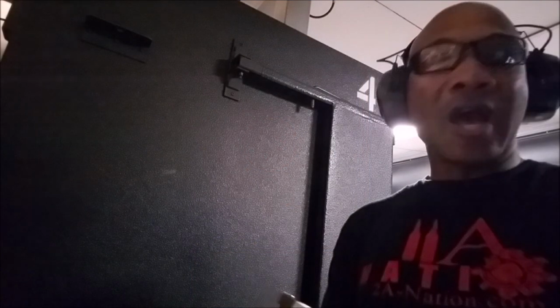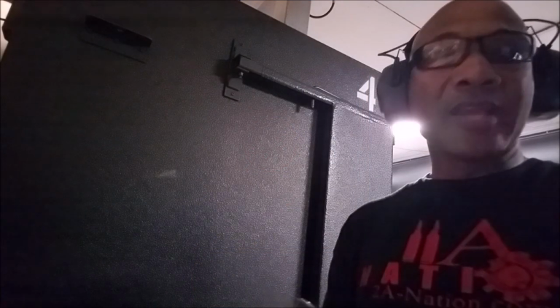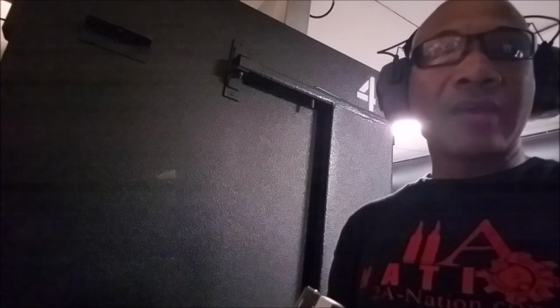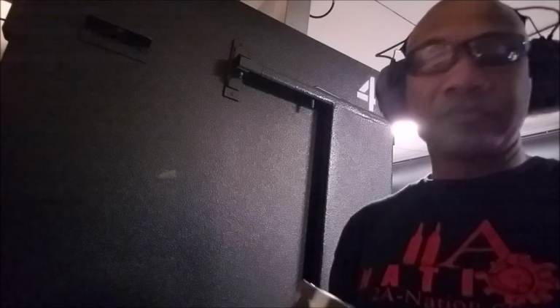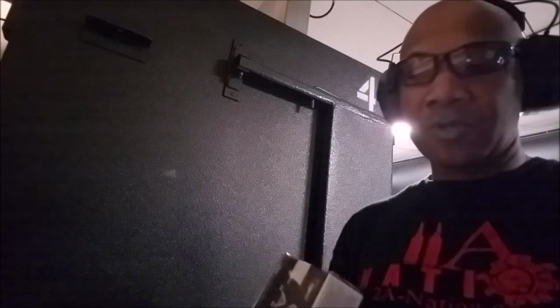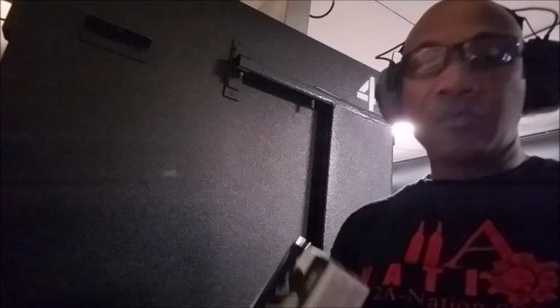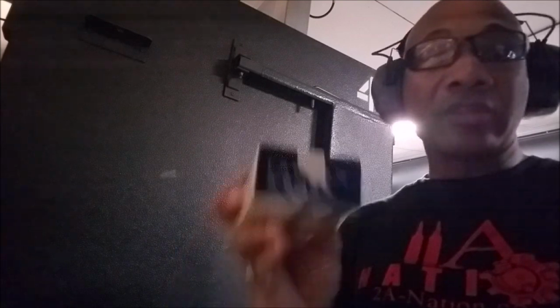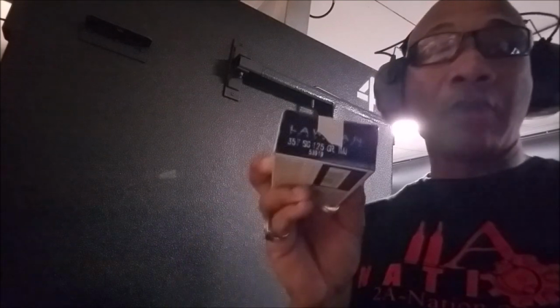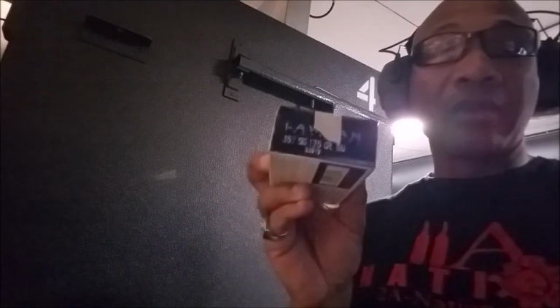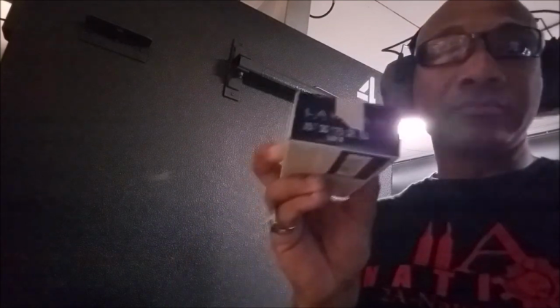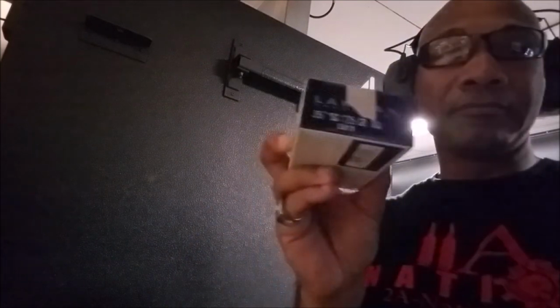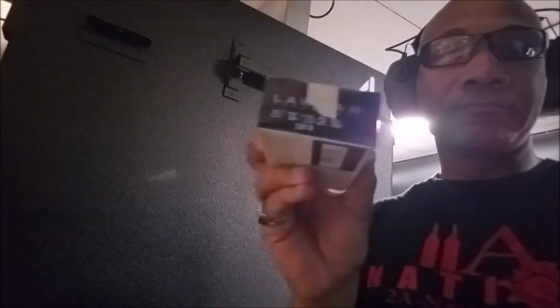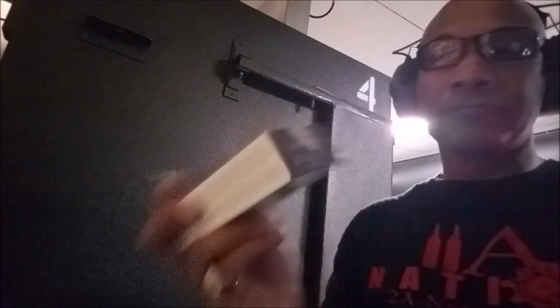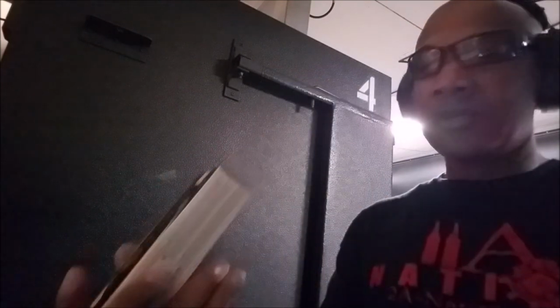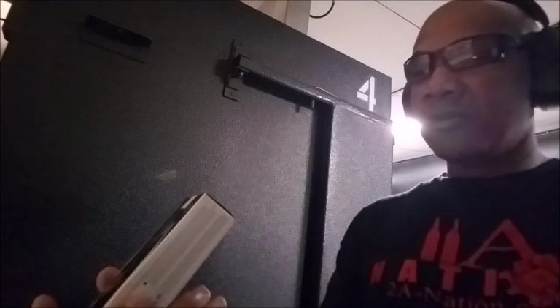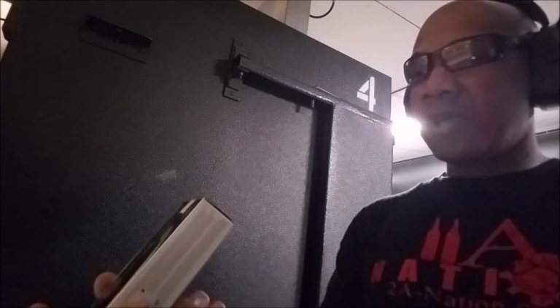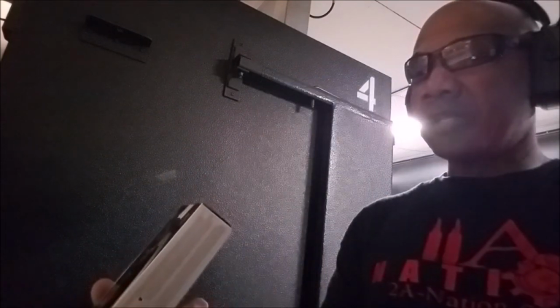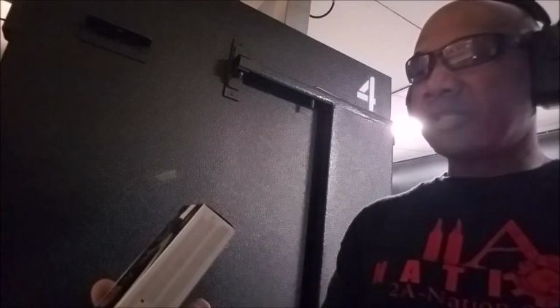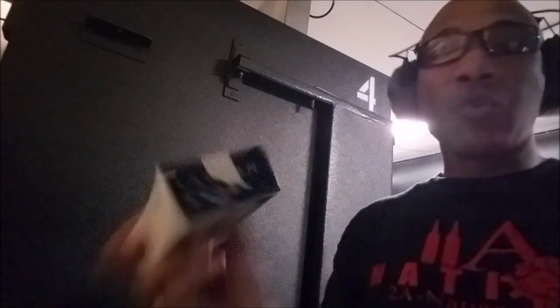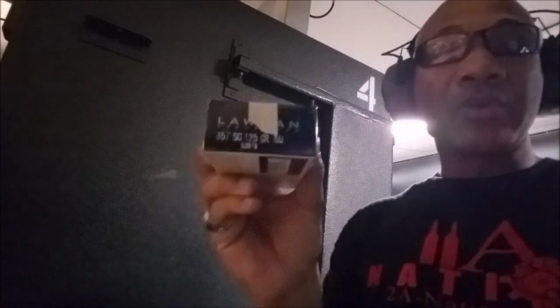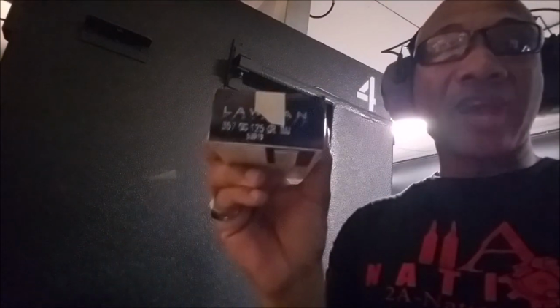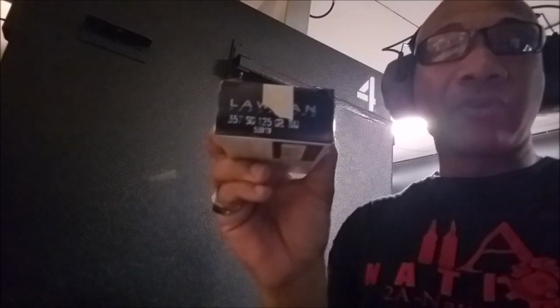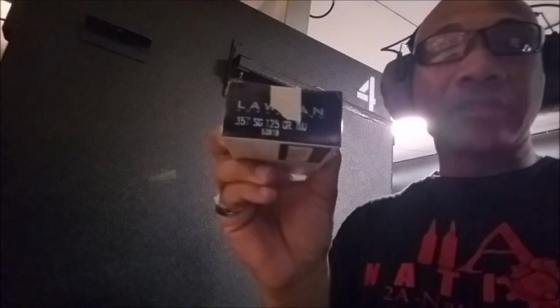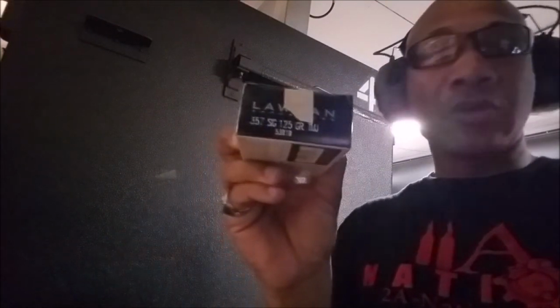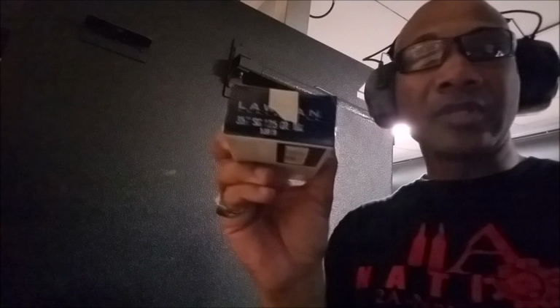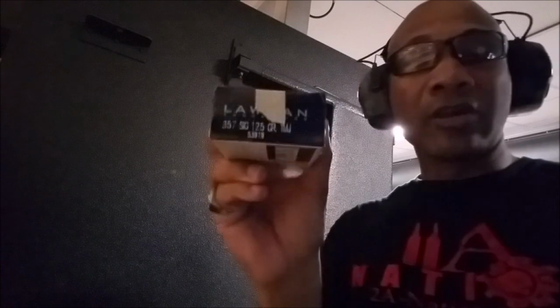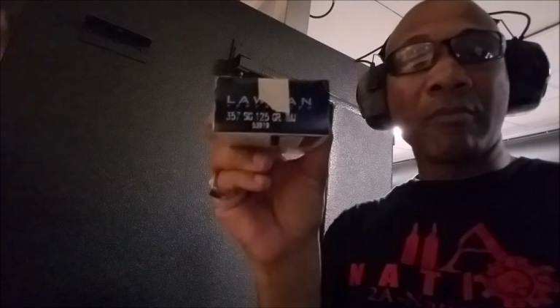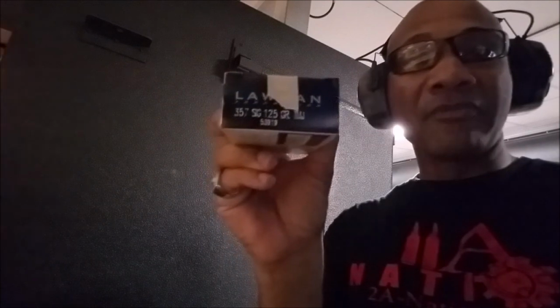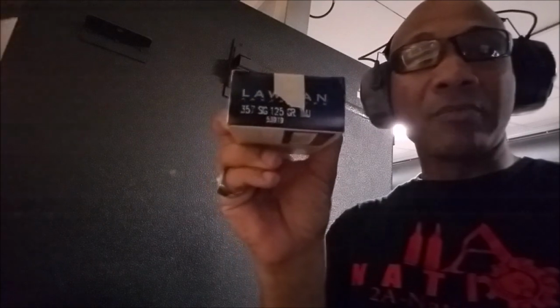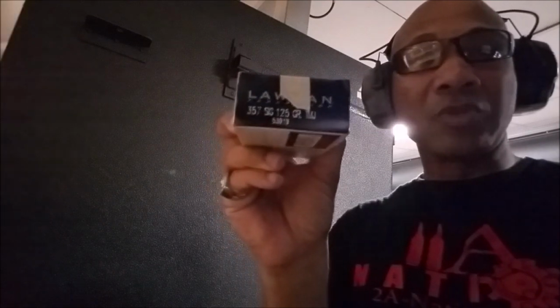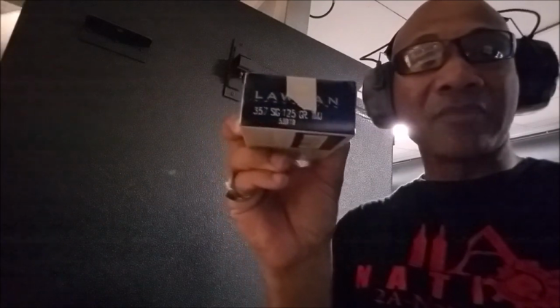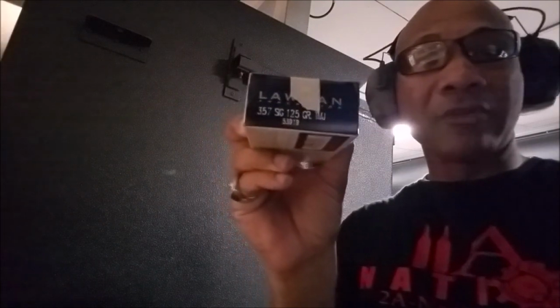Next up, we've got the Lawman, and this is at 125 grain. Let's see how the Lawman performs at 125 grain.